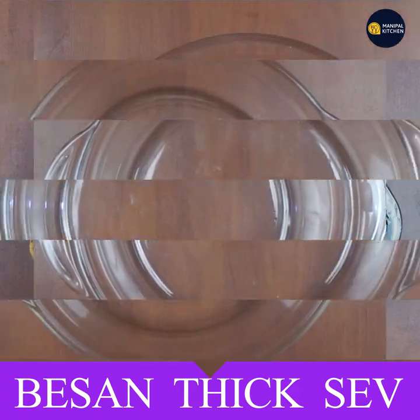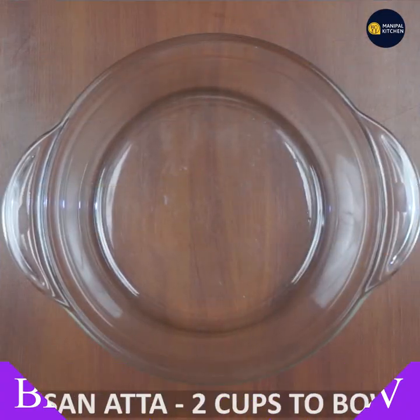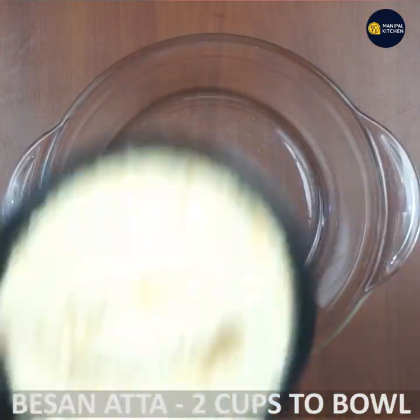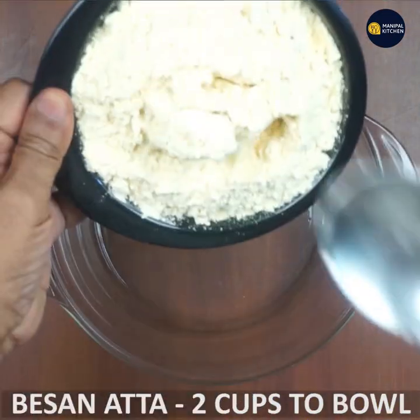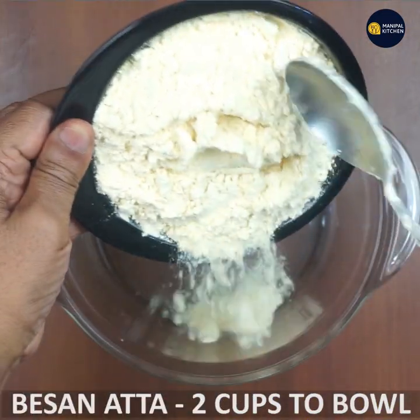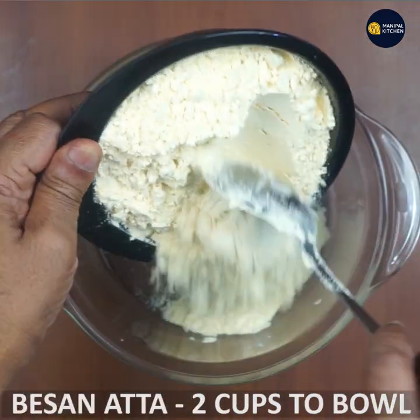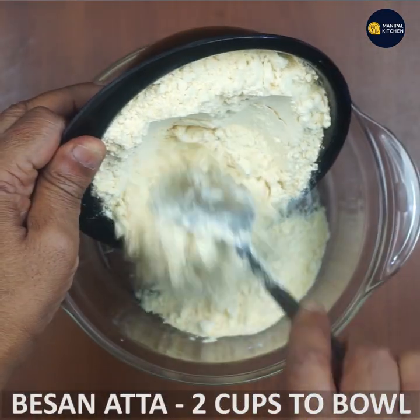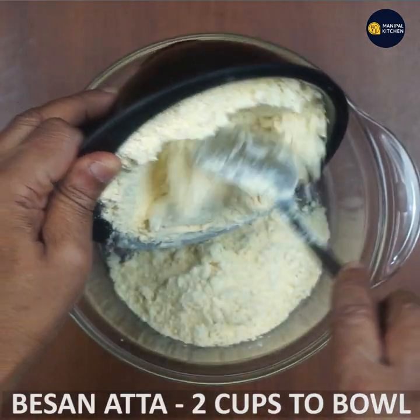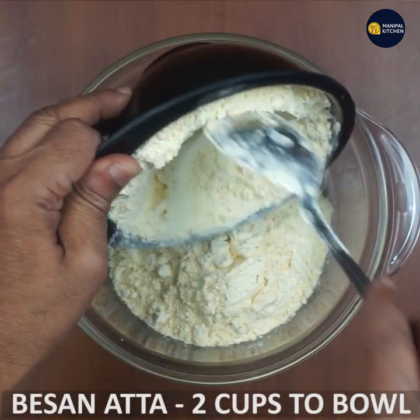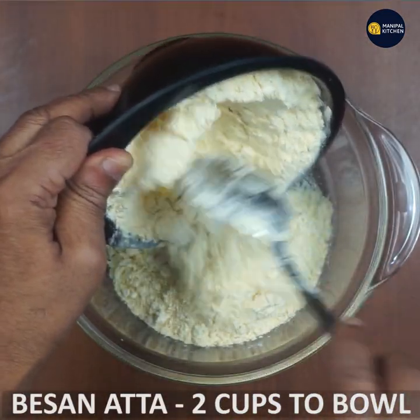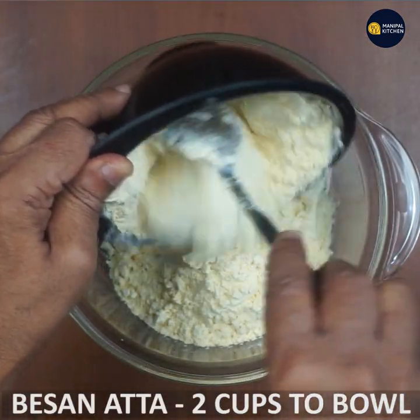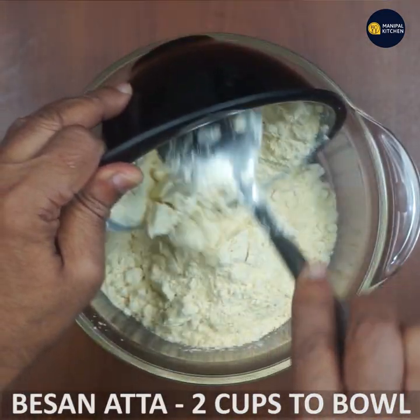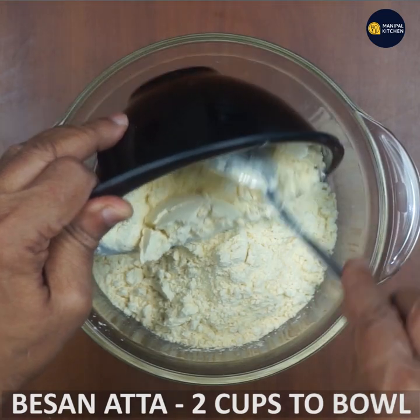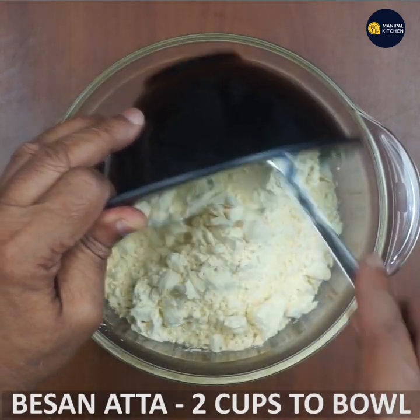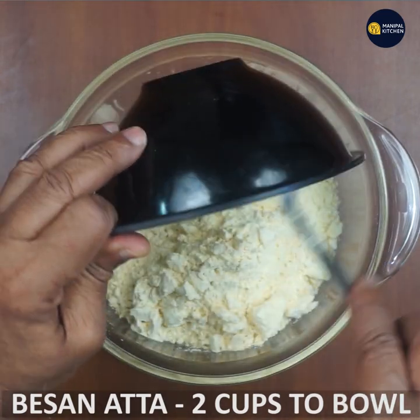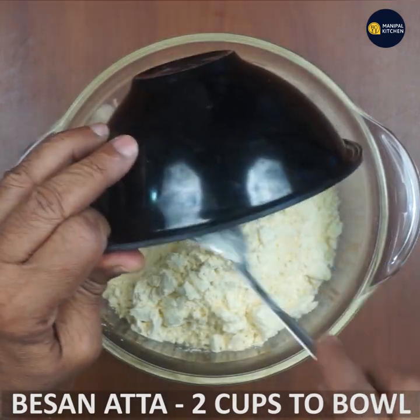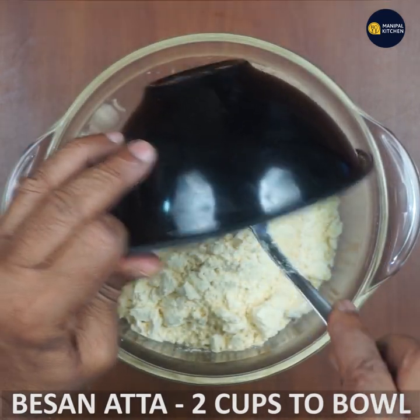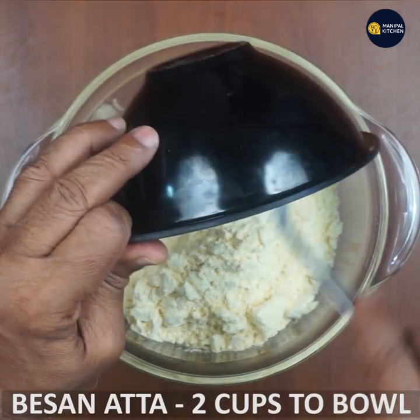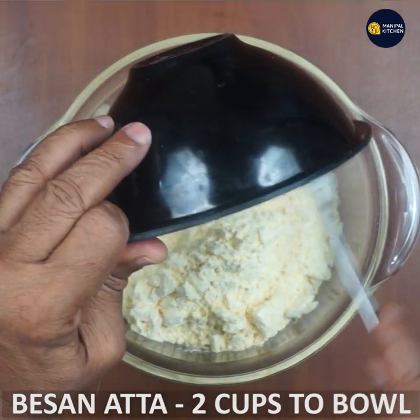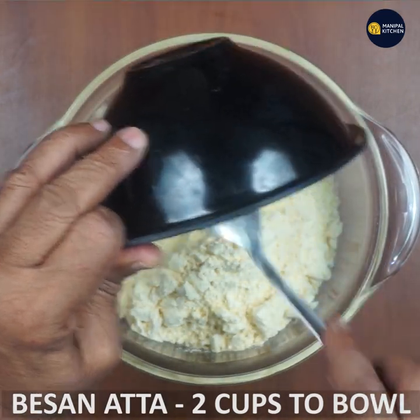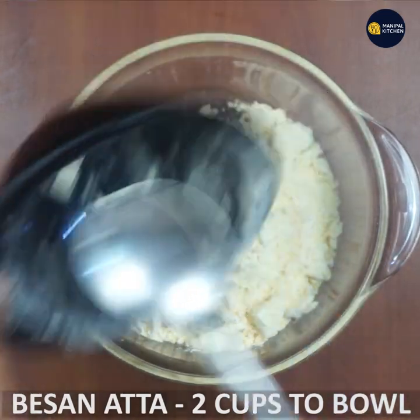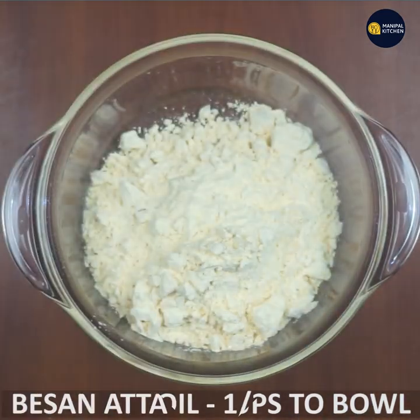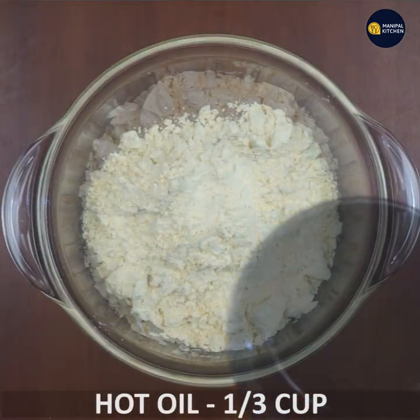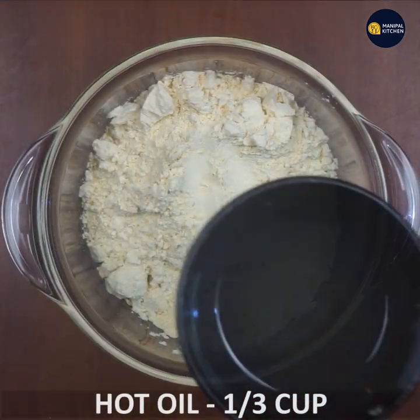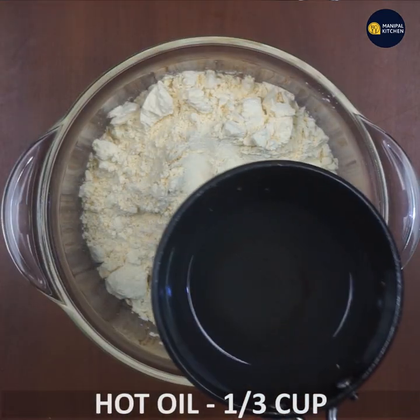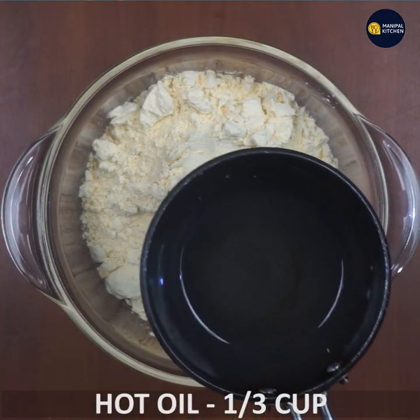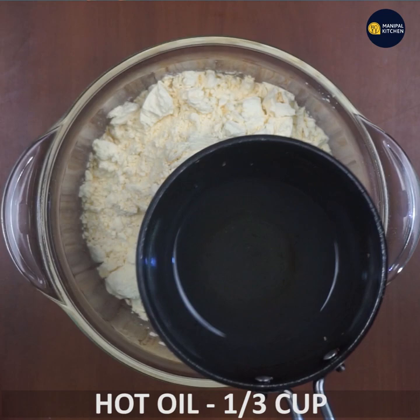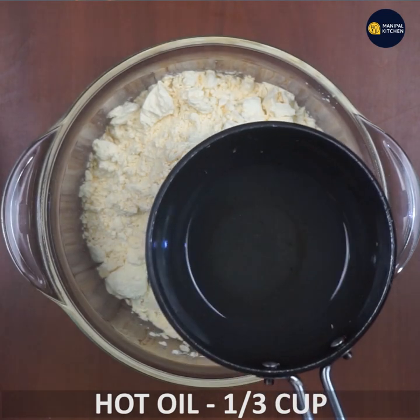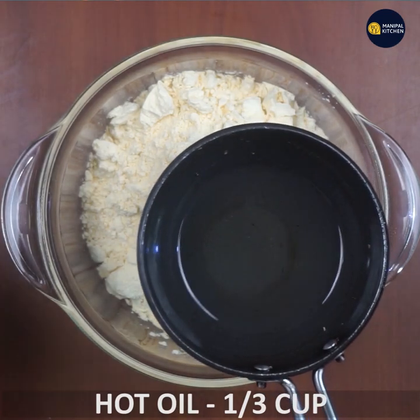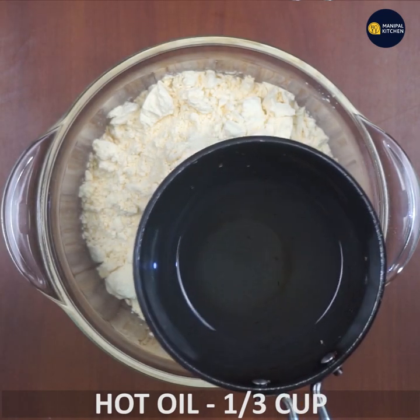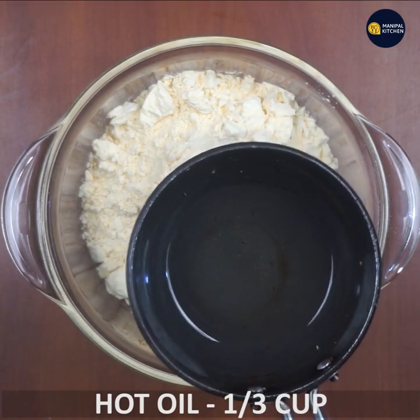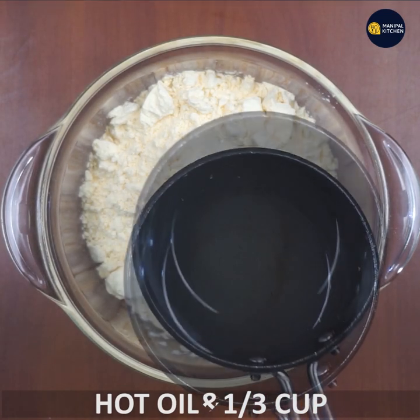You have to add one cup of baking powder. Add 1 cup of baking powder.